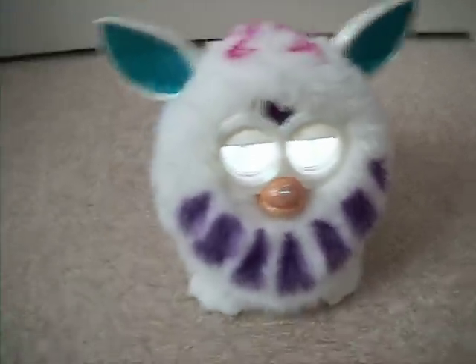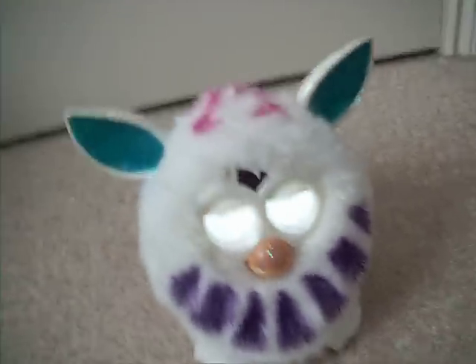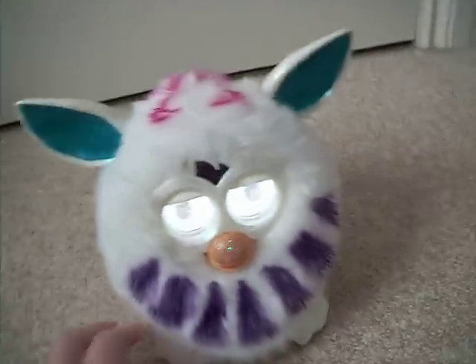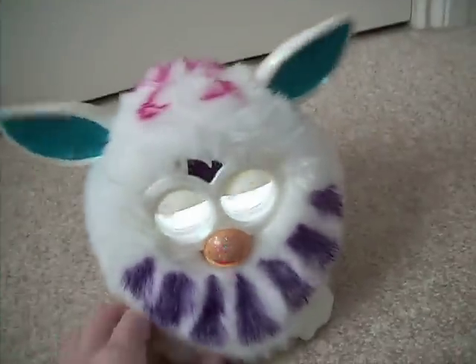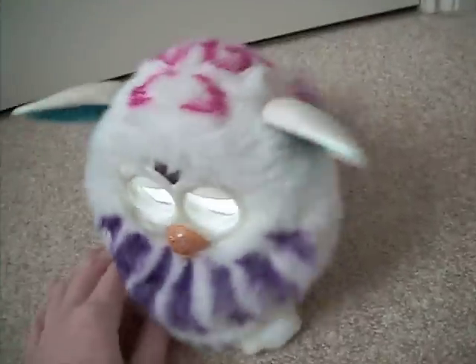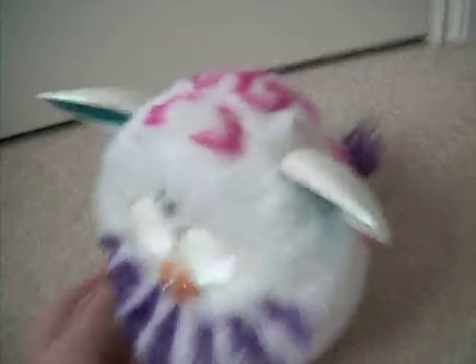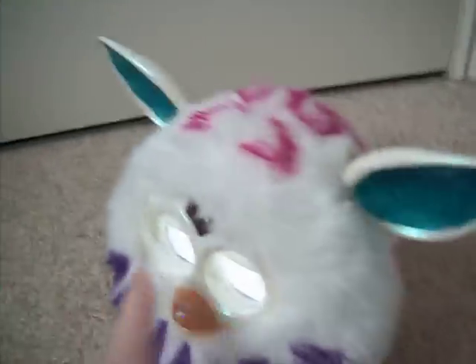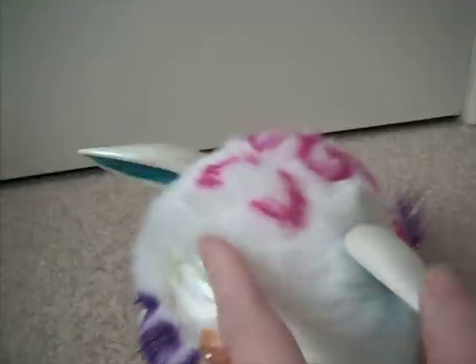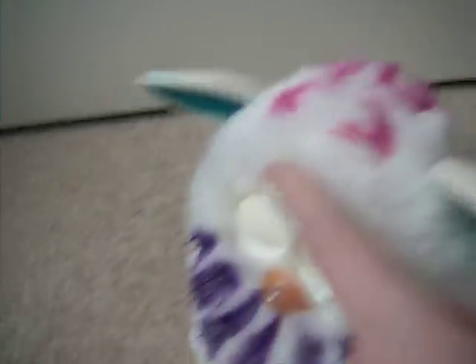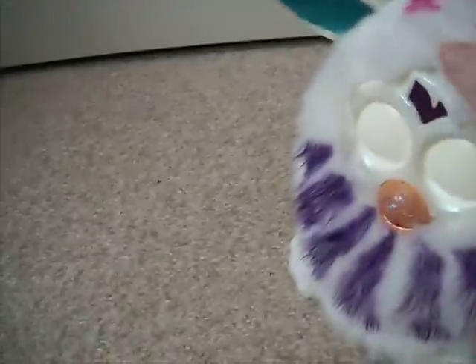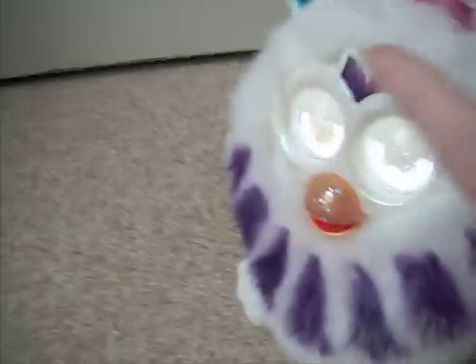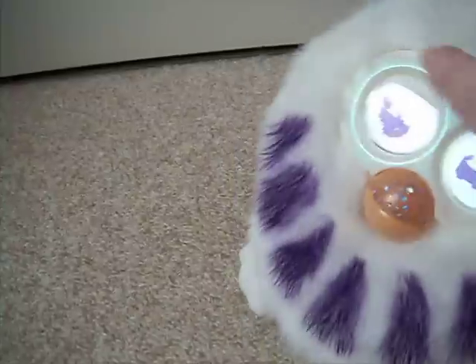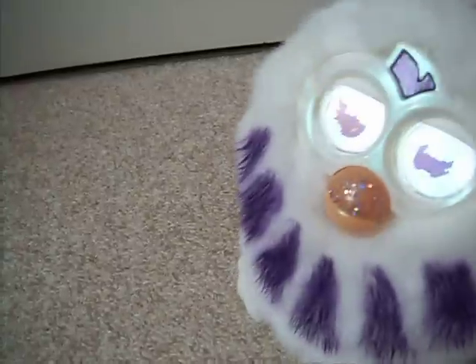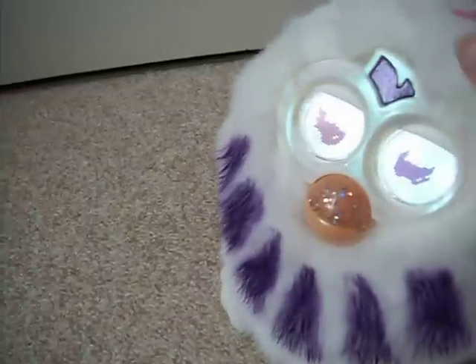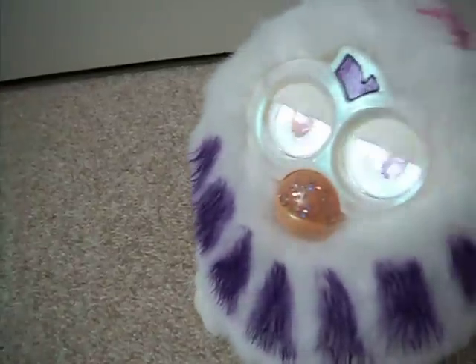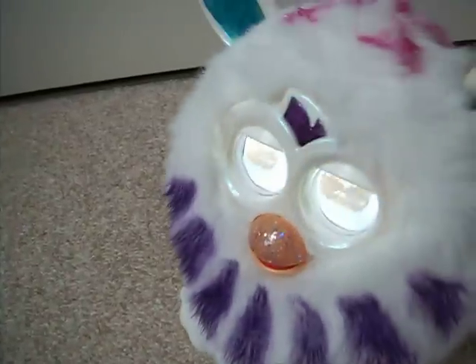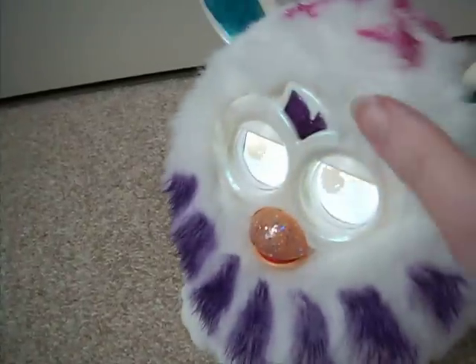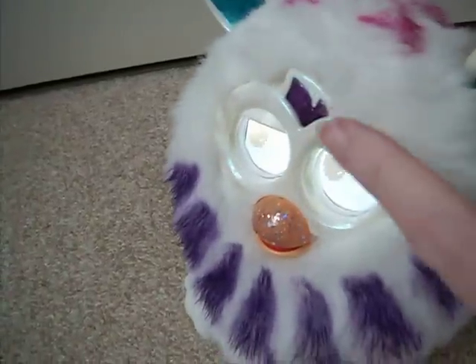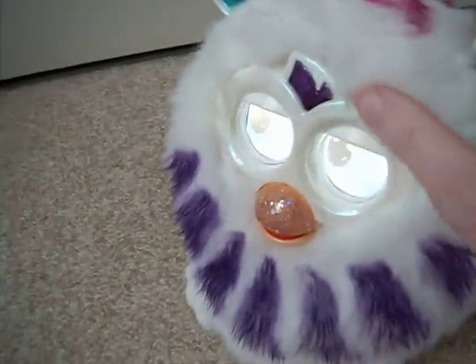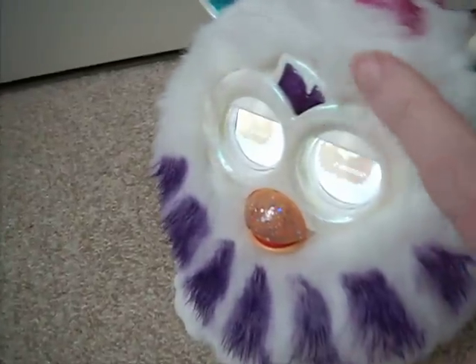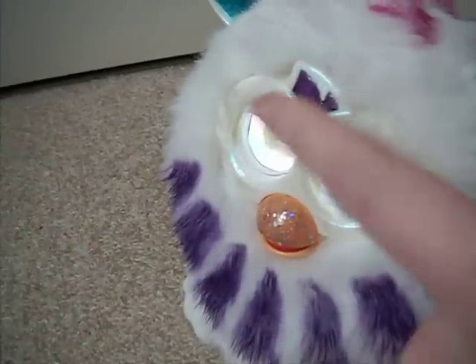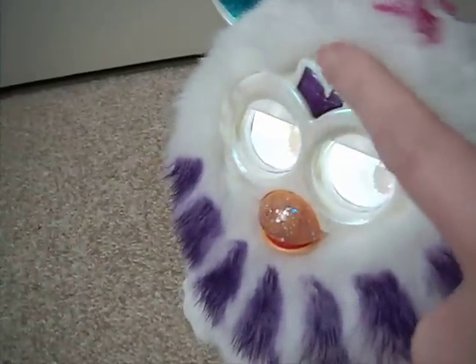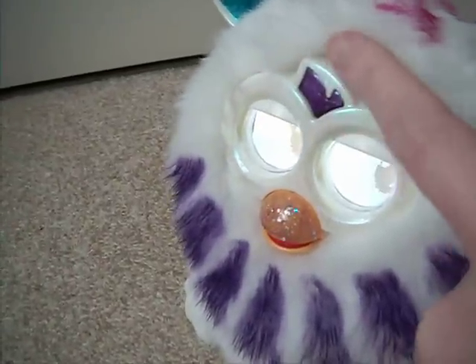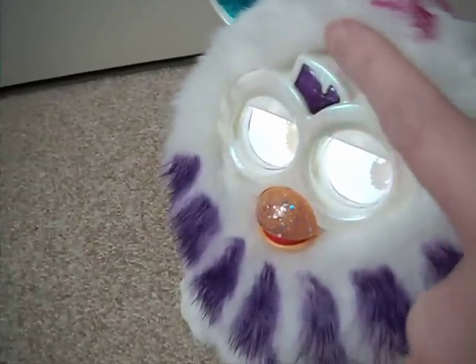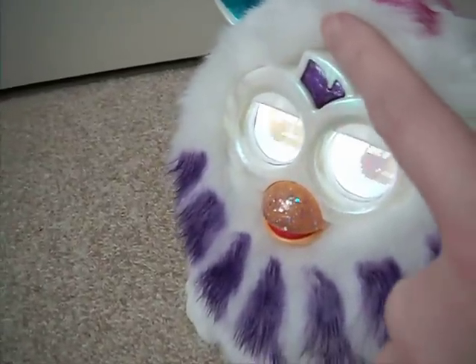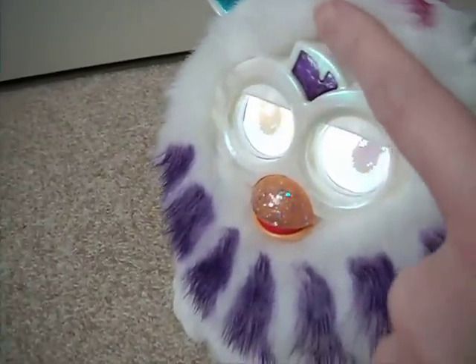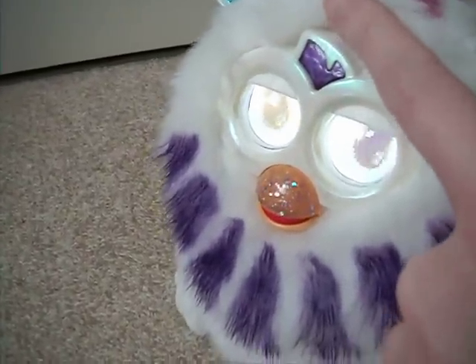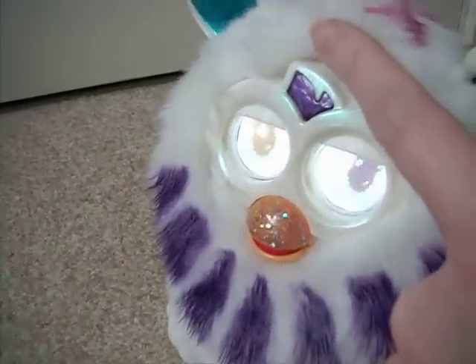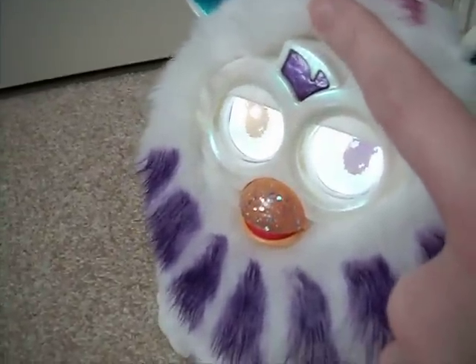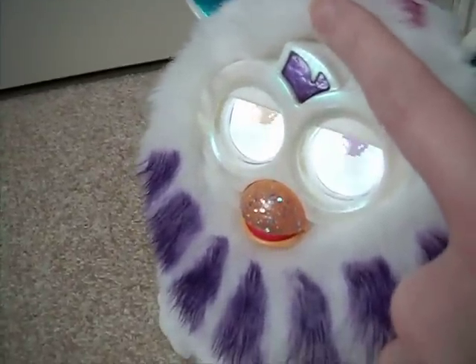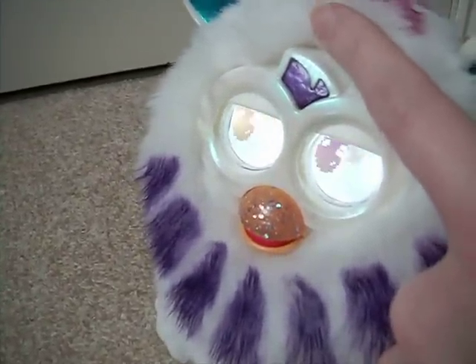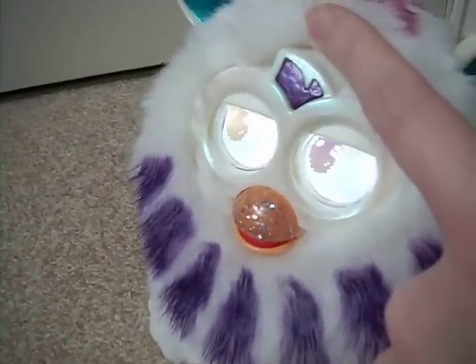And then her sensor here — well, it's not actually a sensor; it's a sensor on the old Furbies. But there's nail polish there as well. You see it's shiny there.